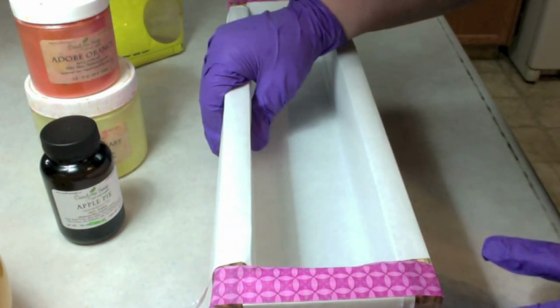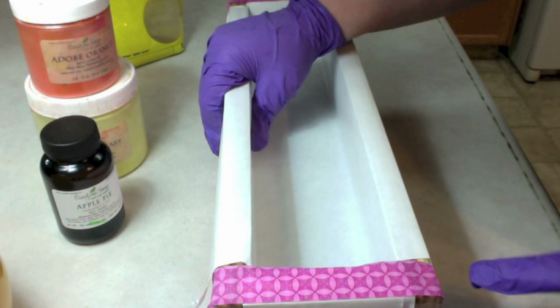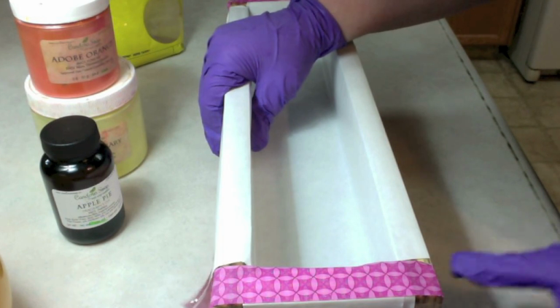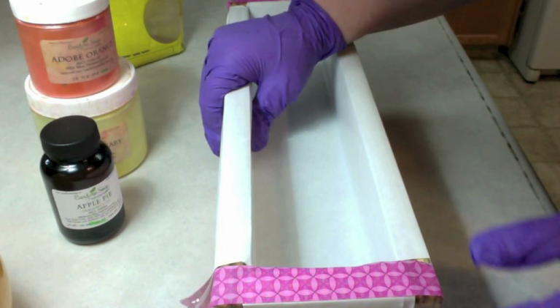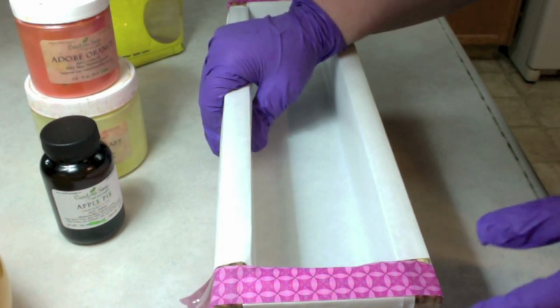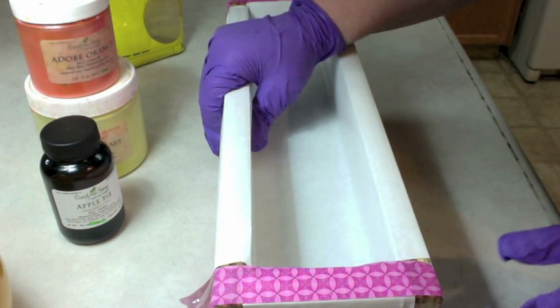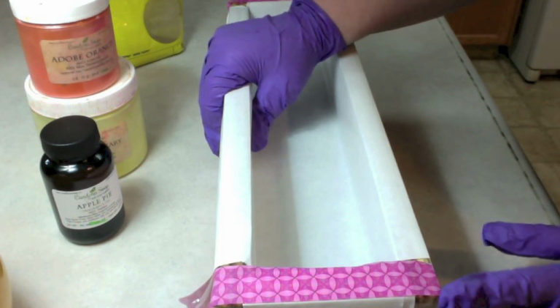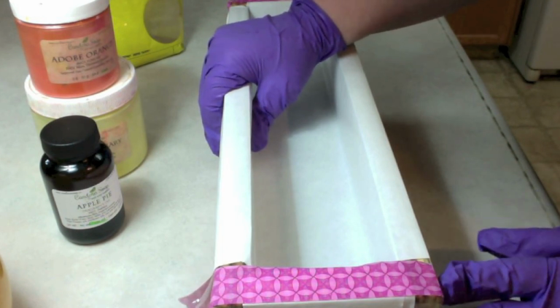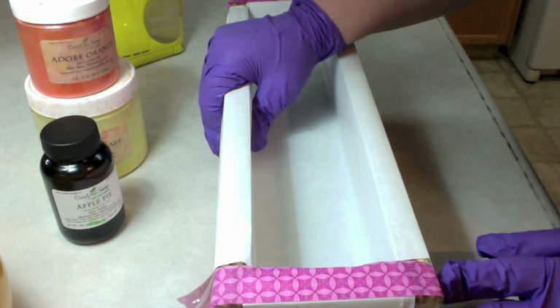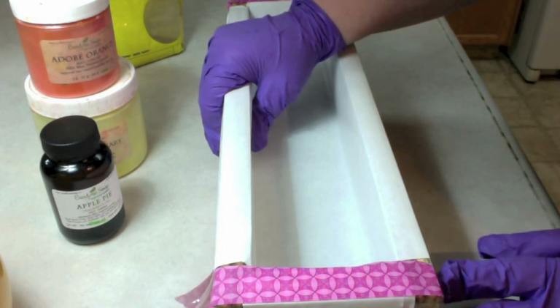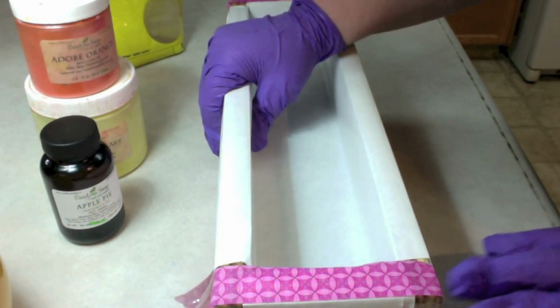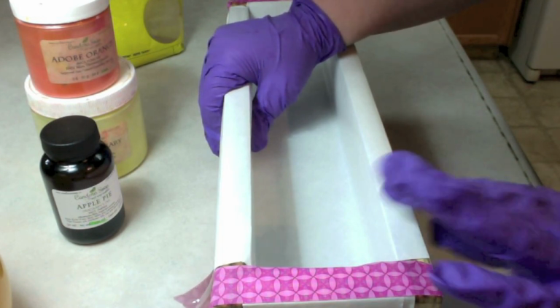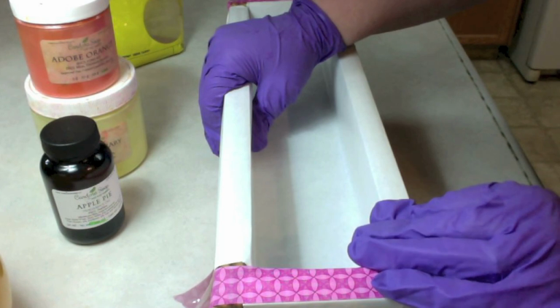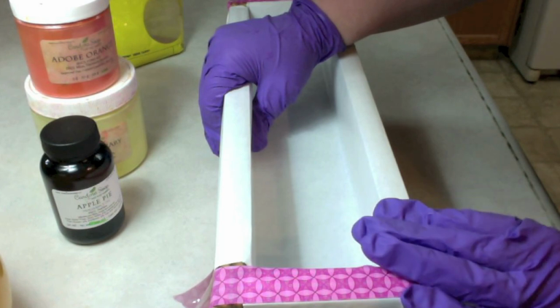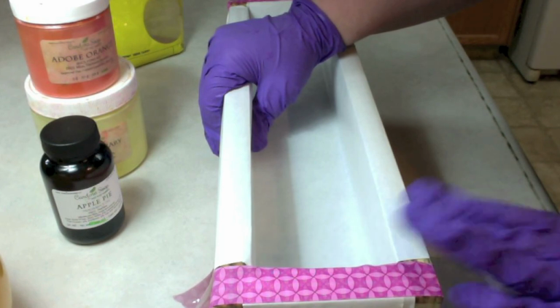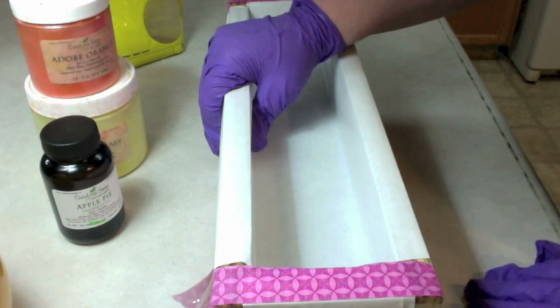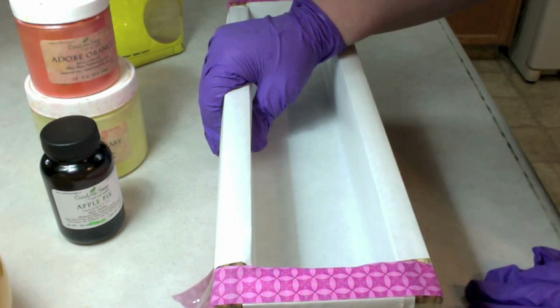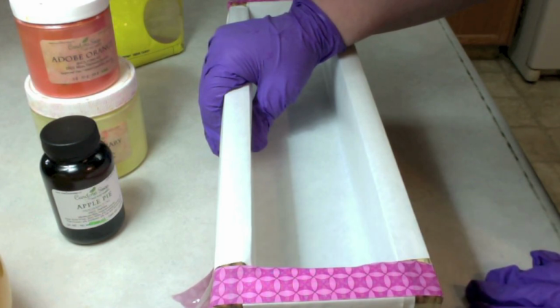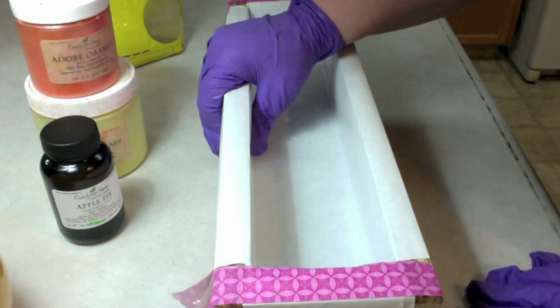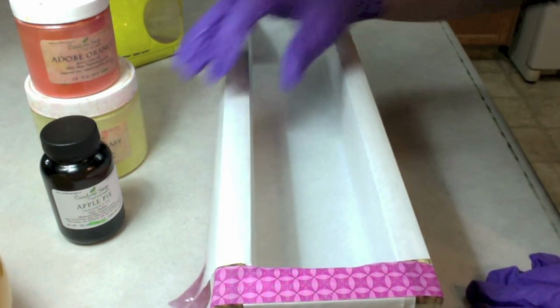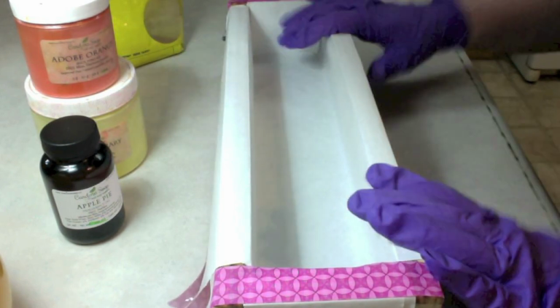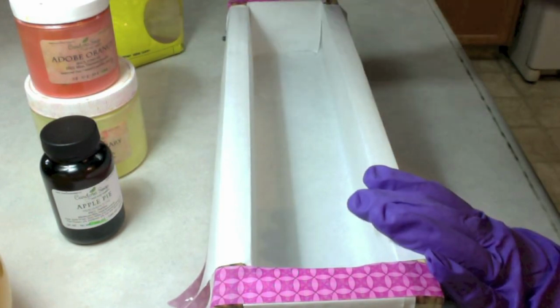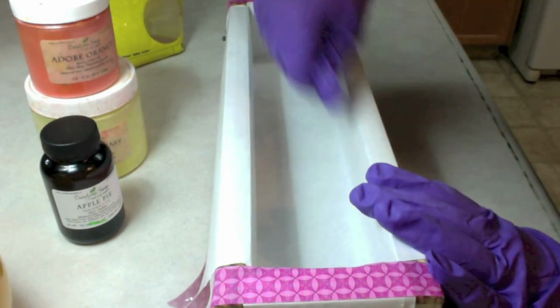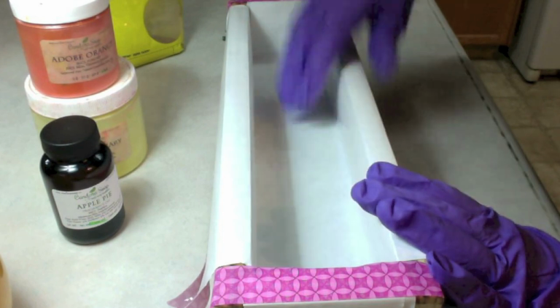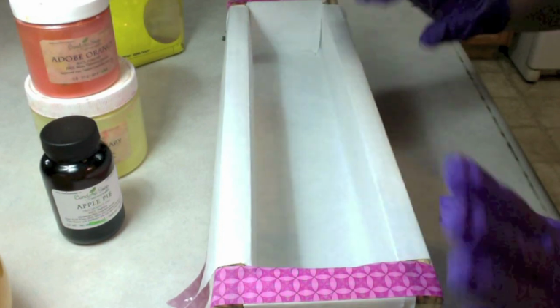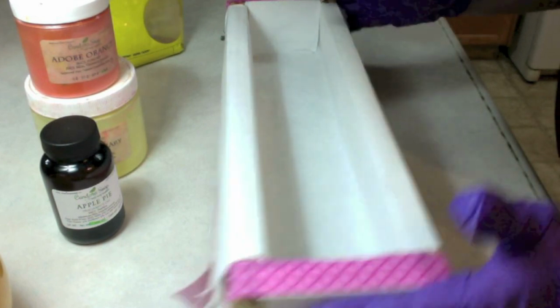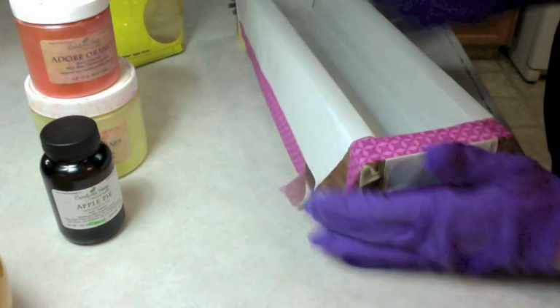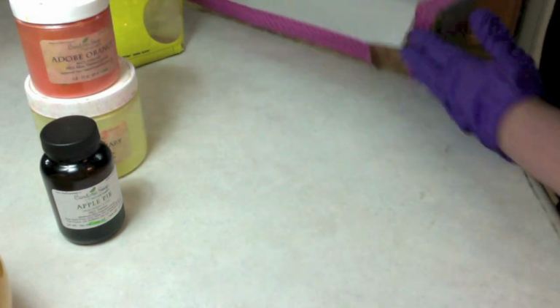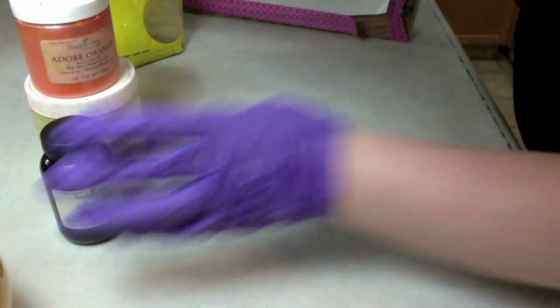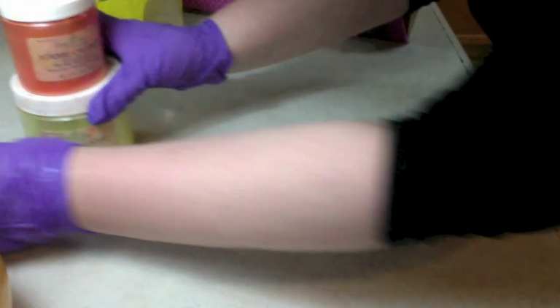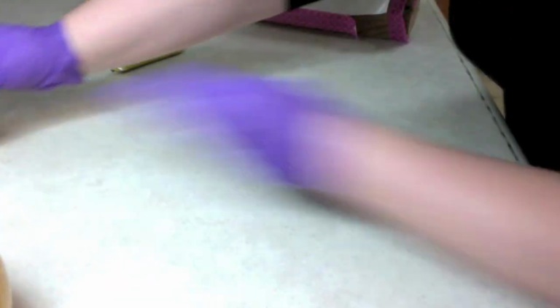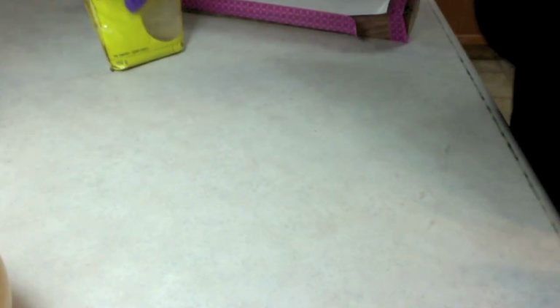So this is actually going to be pretty simple. I'm going to mix up the batter with my stick blender, split it in four parts, add fragrance, colors, and cinnamon, and do an in-the-pot swirl and just pour it right in. So let's get started with that.